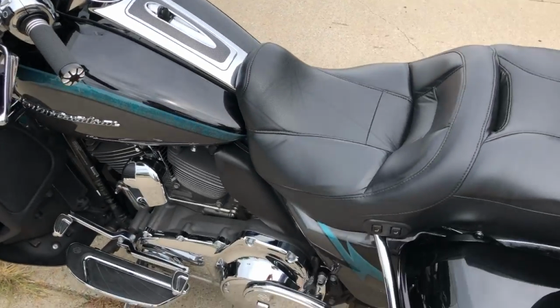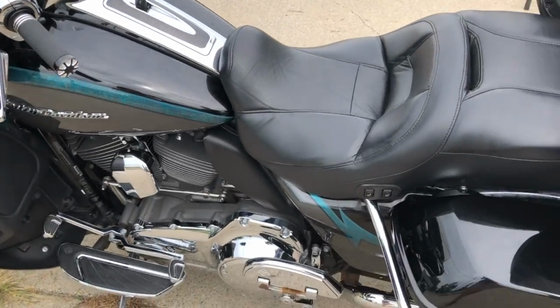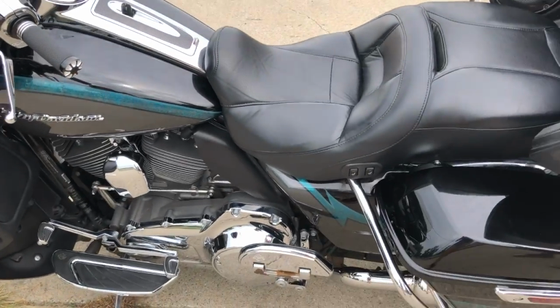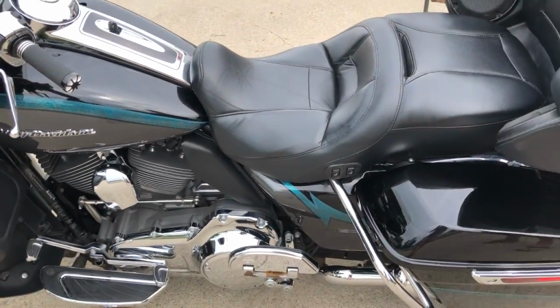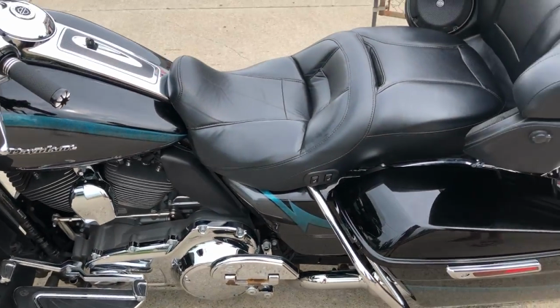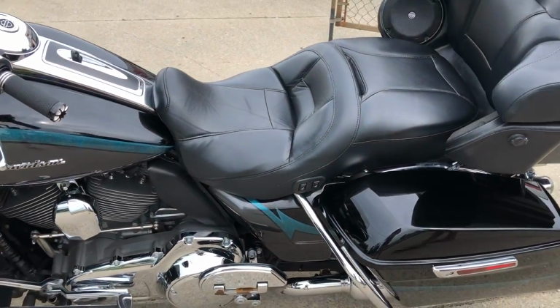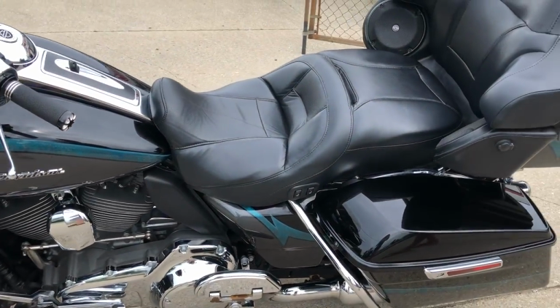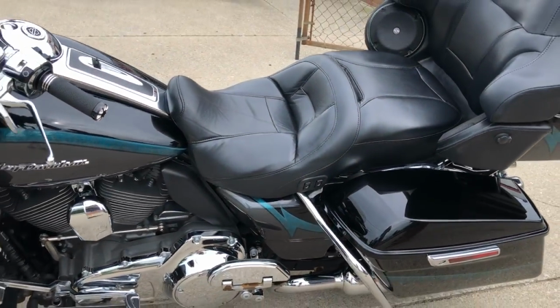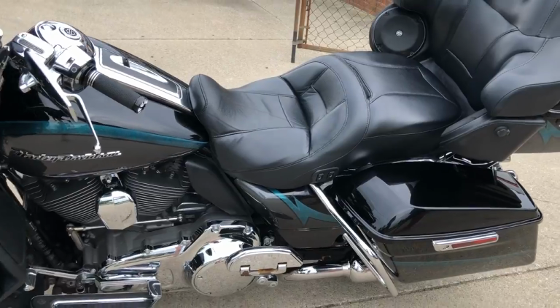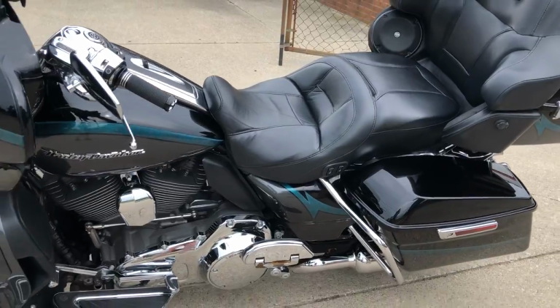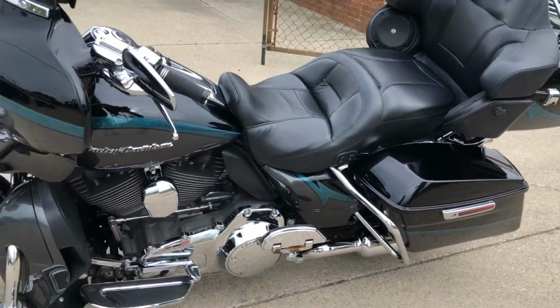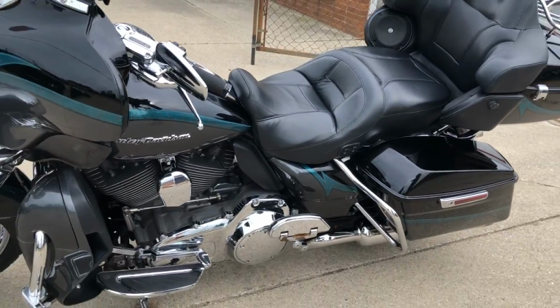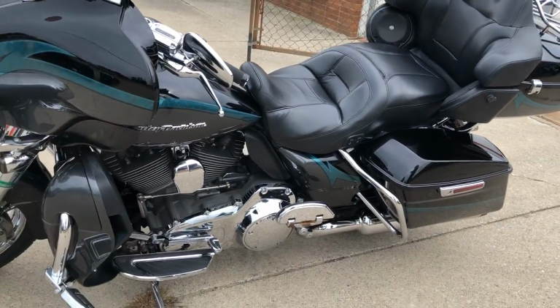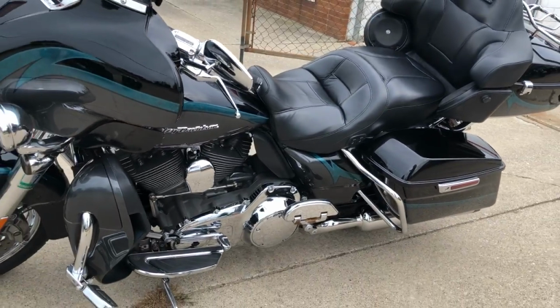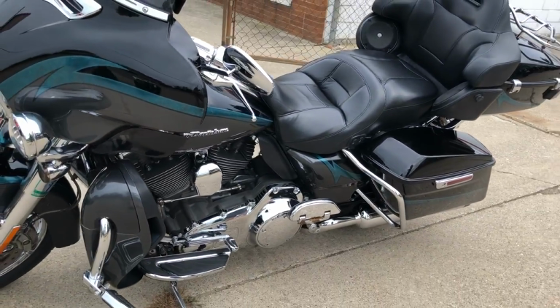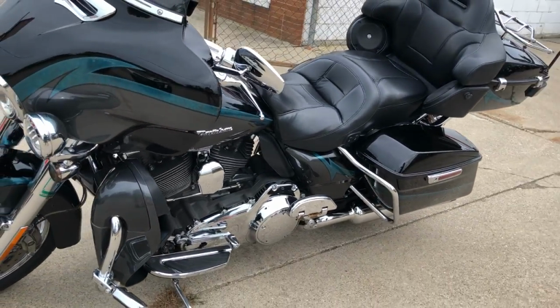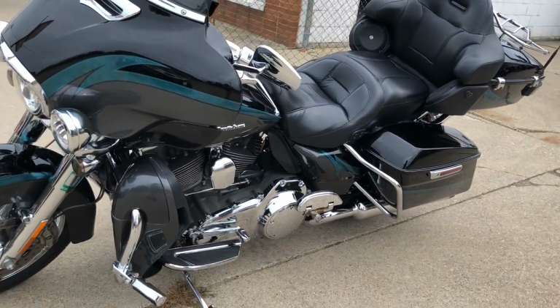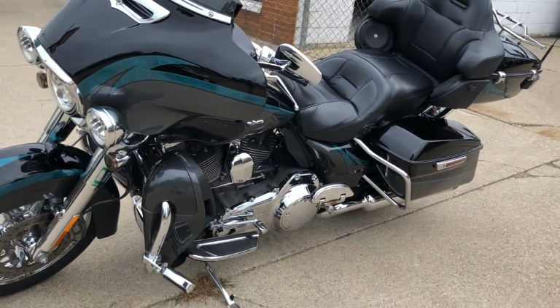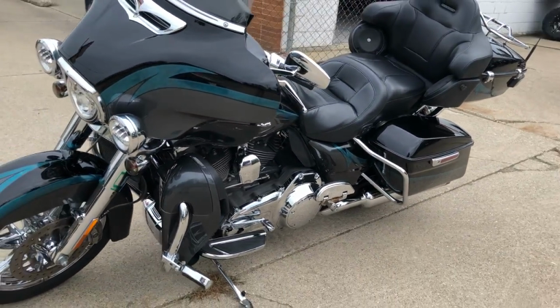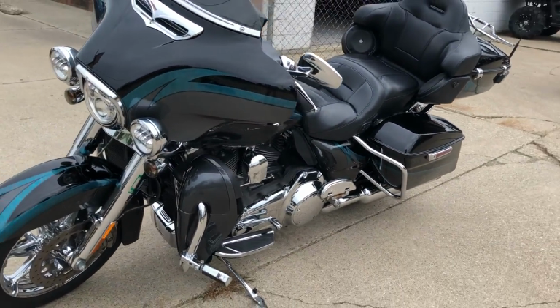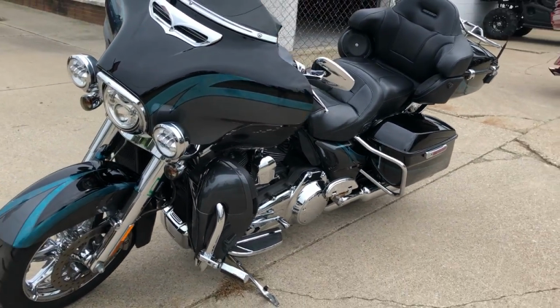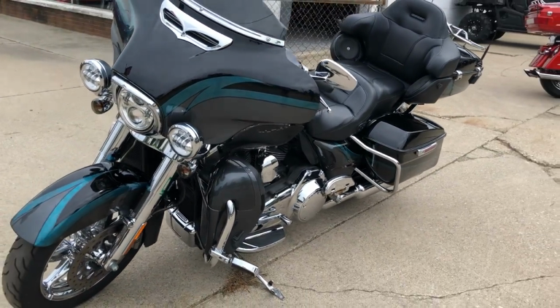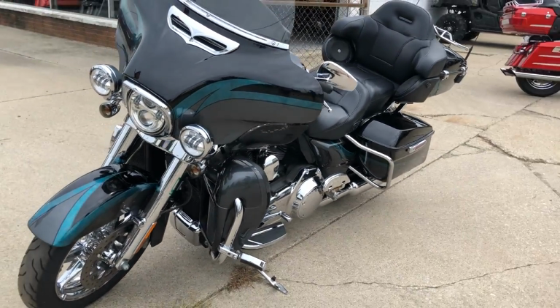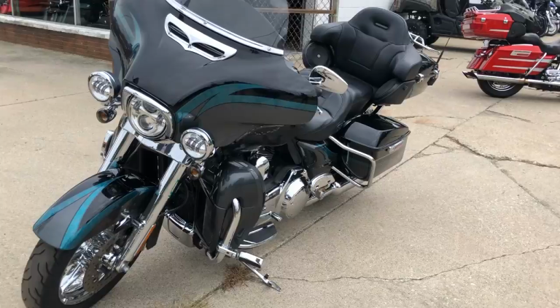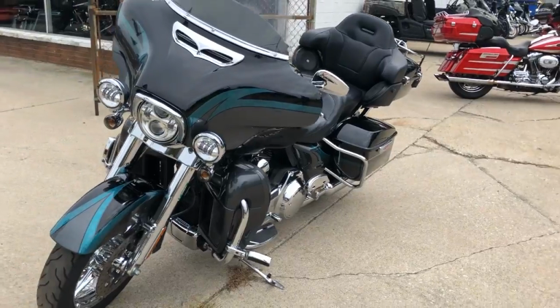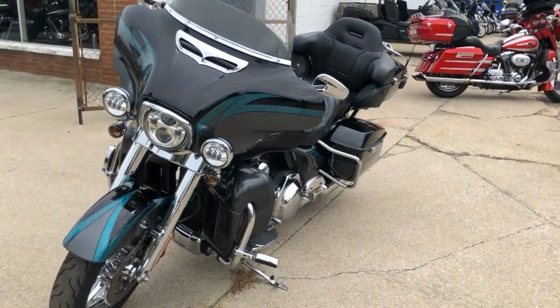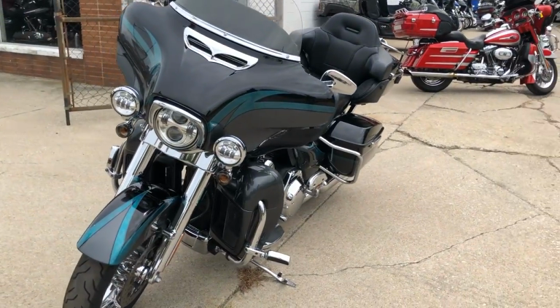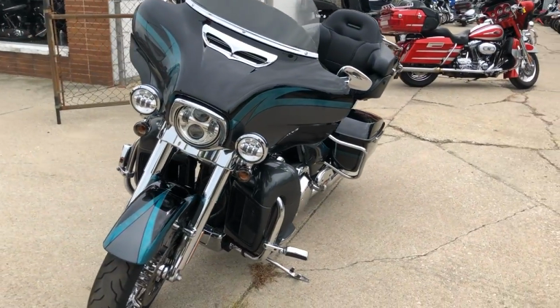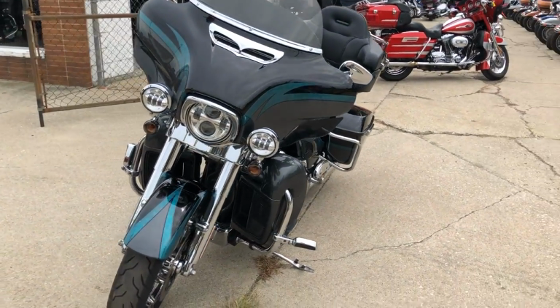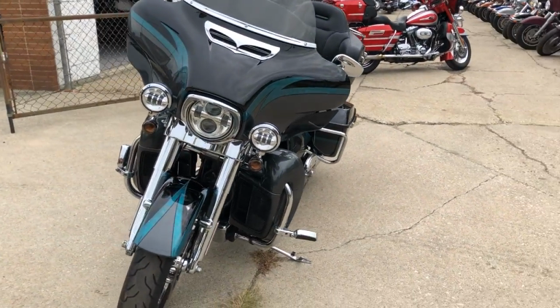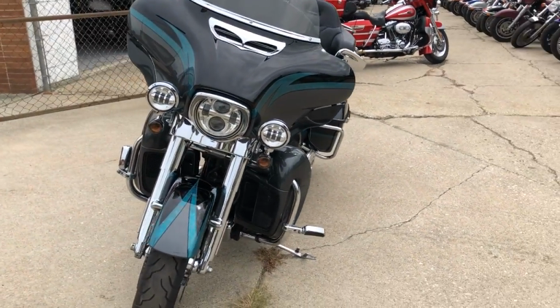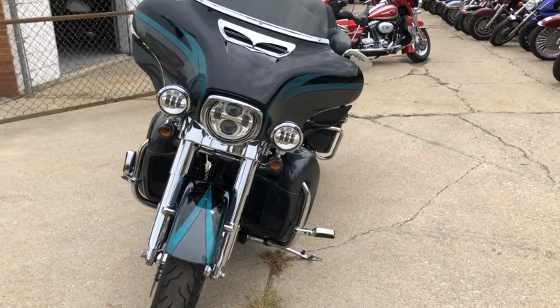Everything works — the Screamin' Eagle needs nothing. Just serviced at the dealership, inspected, all fluids changed, certified, and a warranty available. Buy with confidence, this is the one right here.